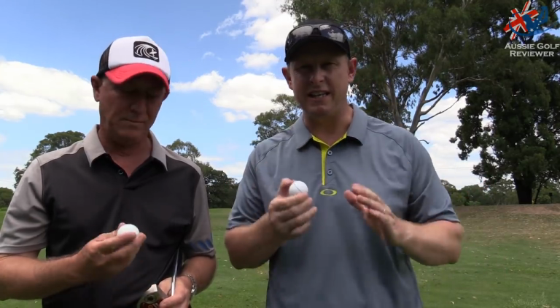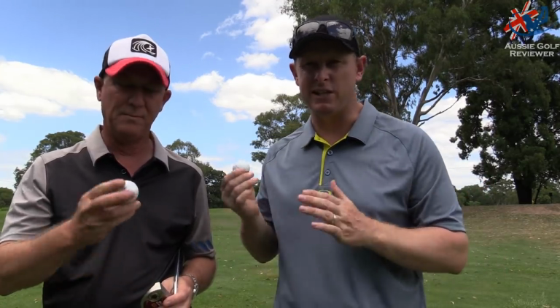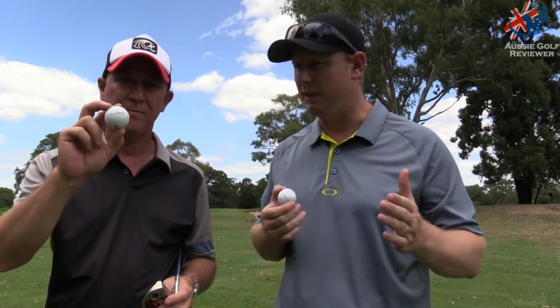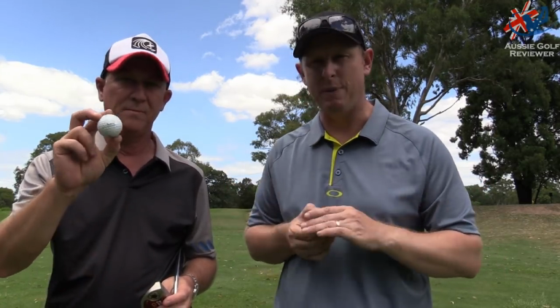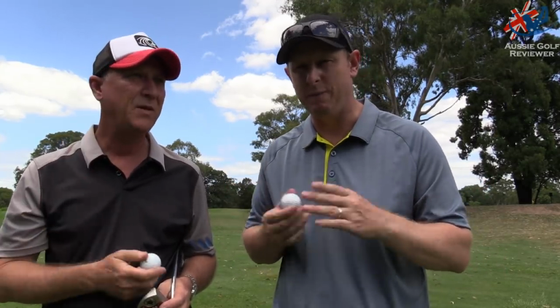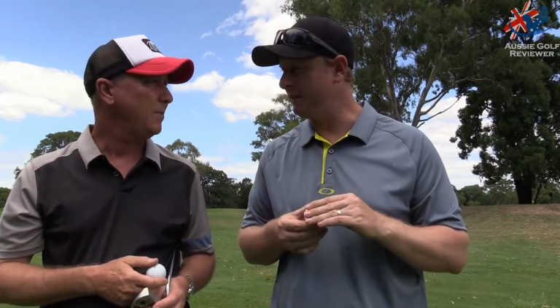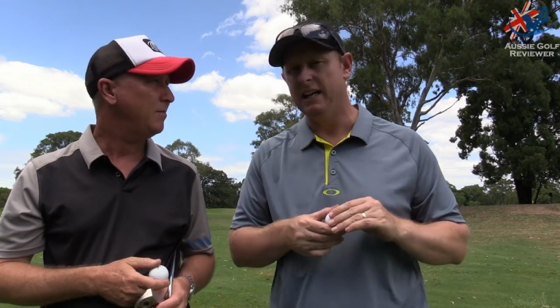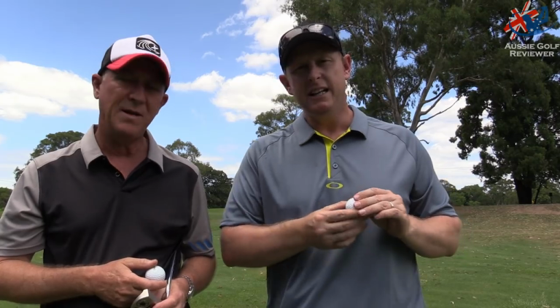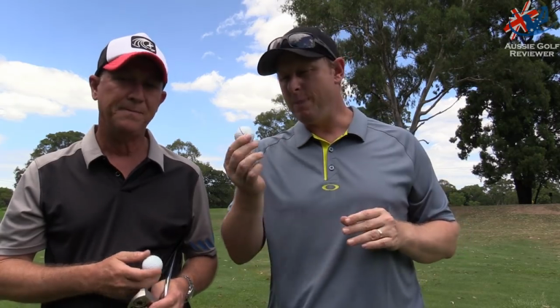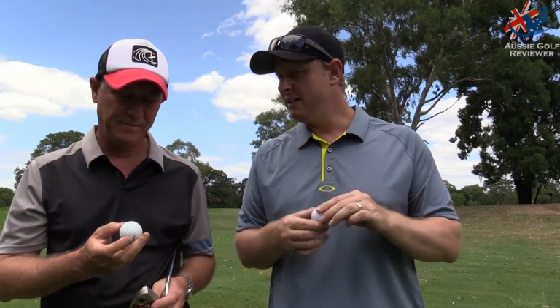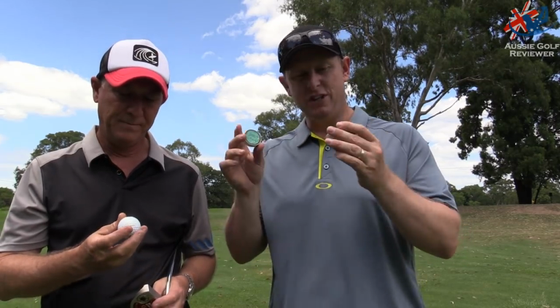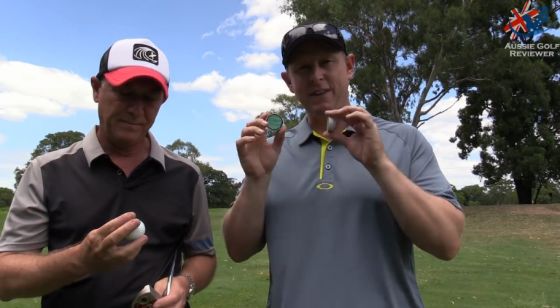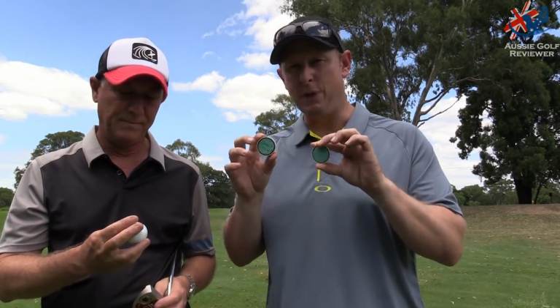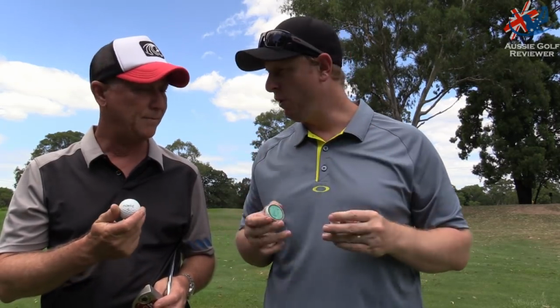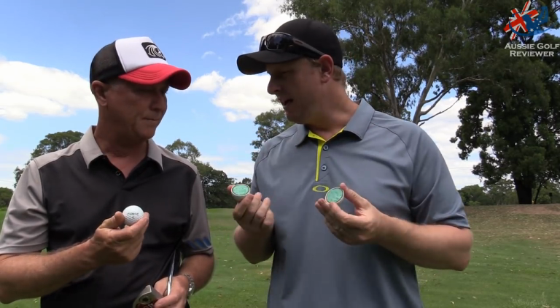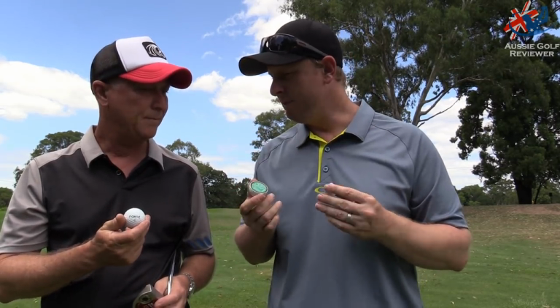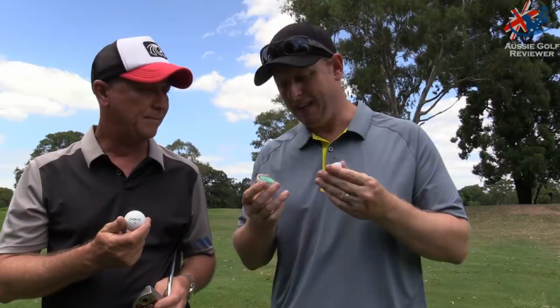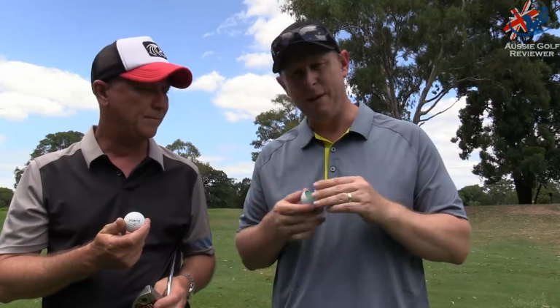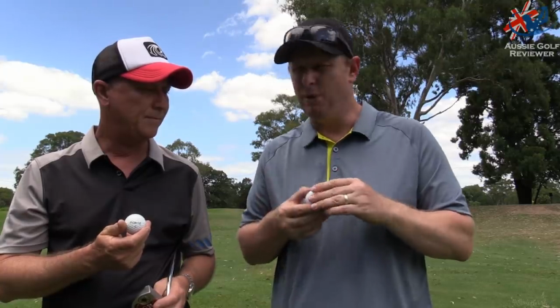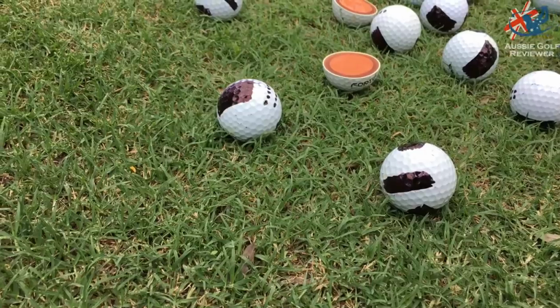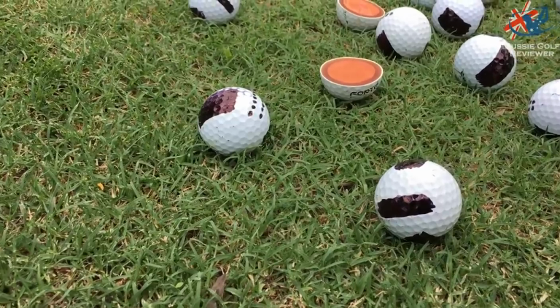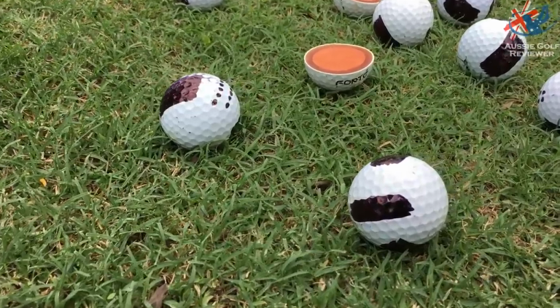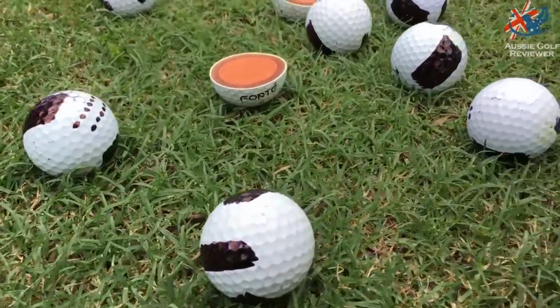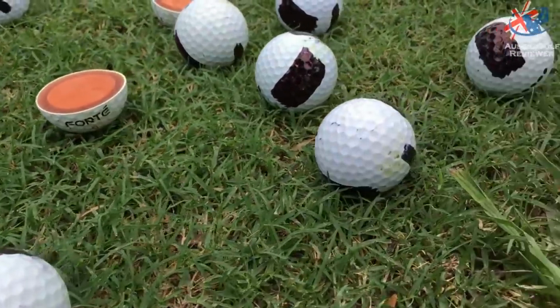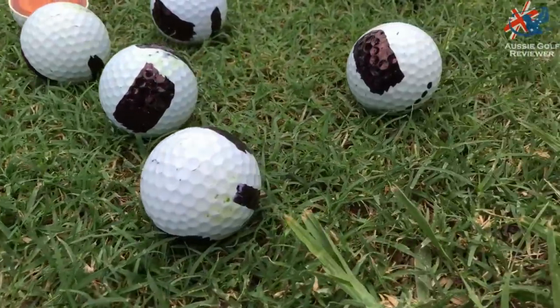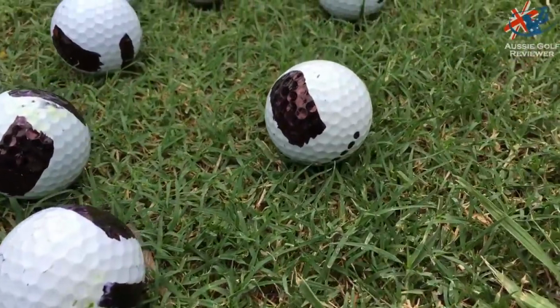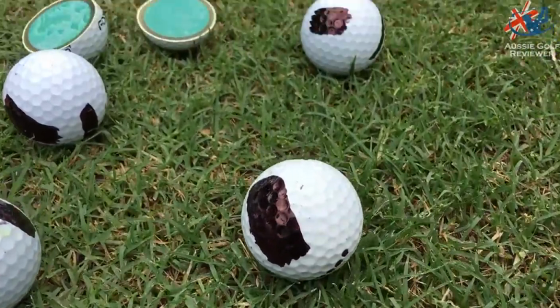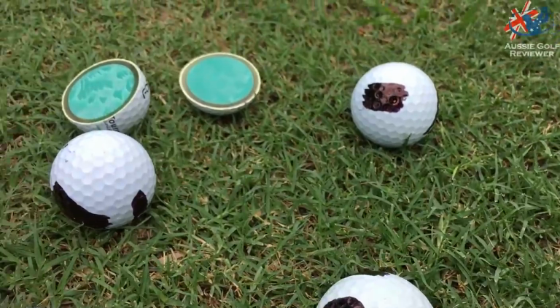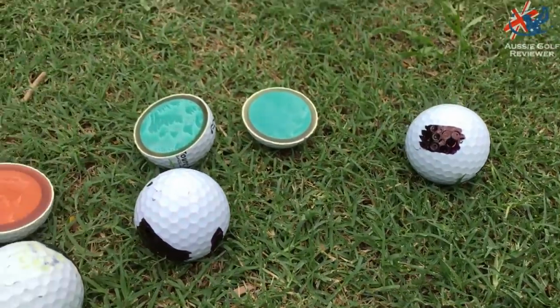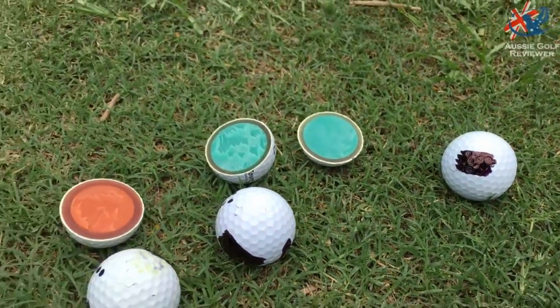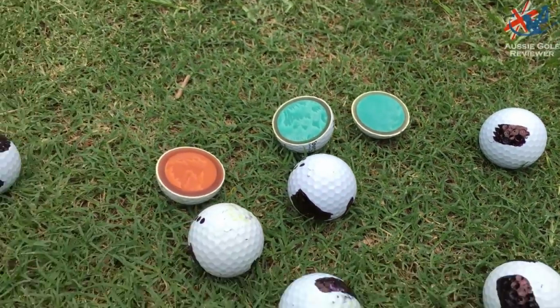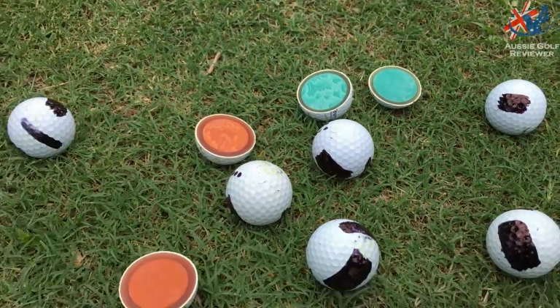These are about fifty-something bucks a dozen, and if you buy six-plus you get them a little cheaper — mid-forty-something. As you can see from the cut-open golf ball, it's a three-piece construction. Not a bad golf ball at all.